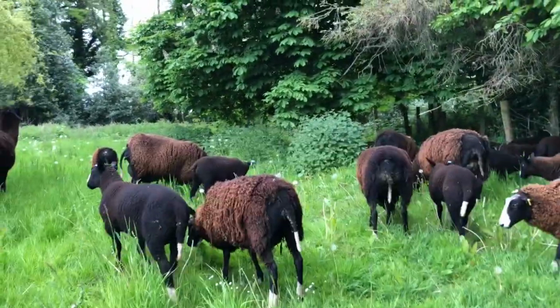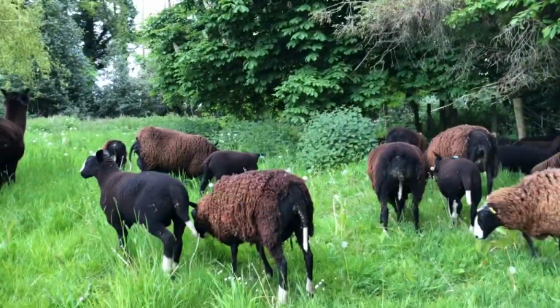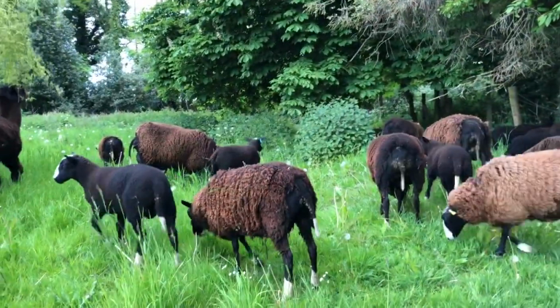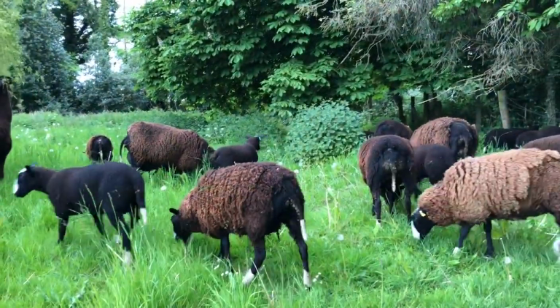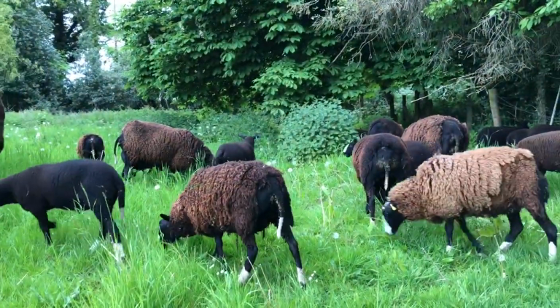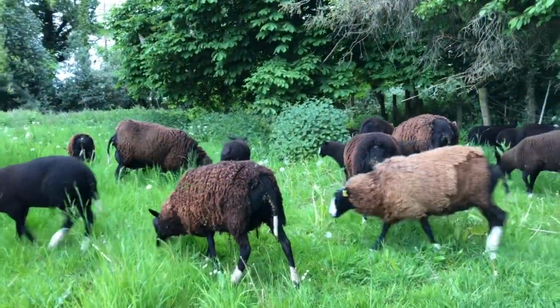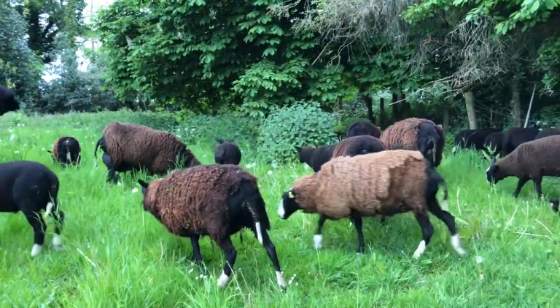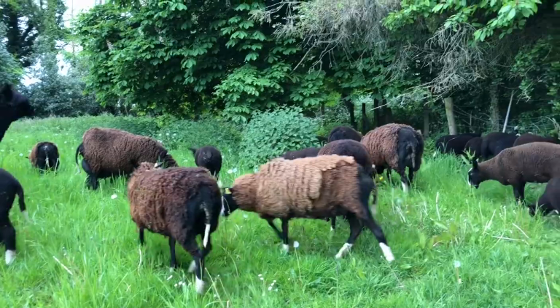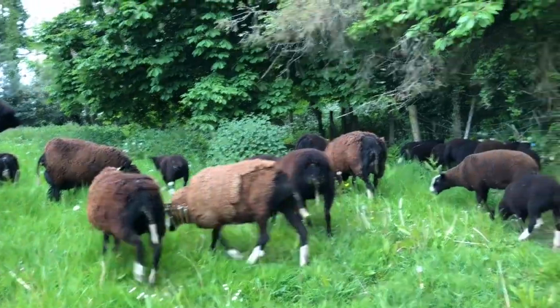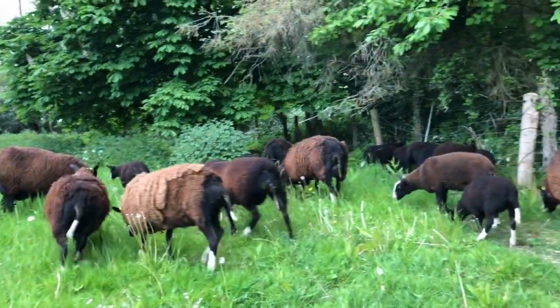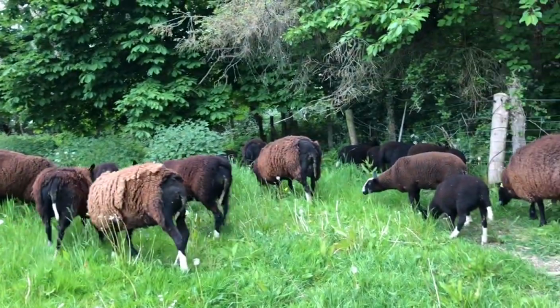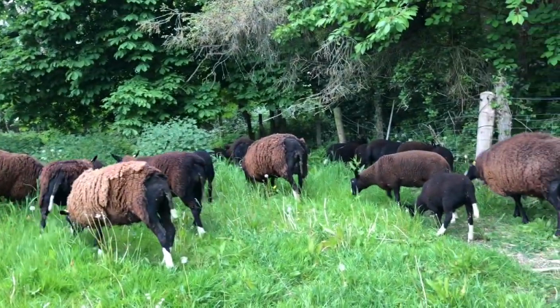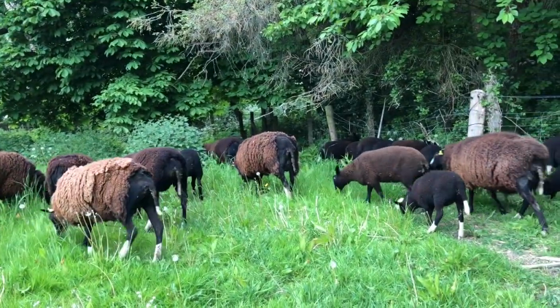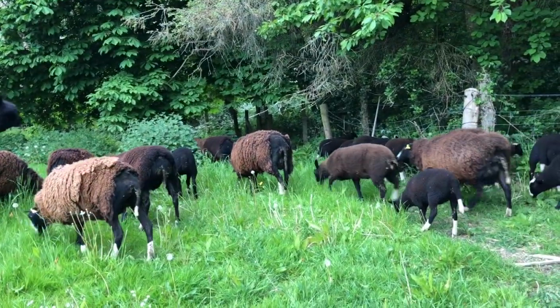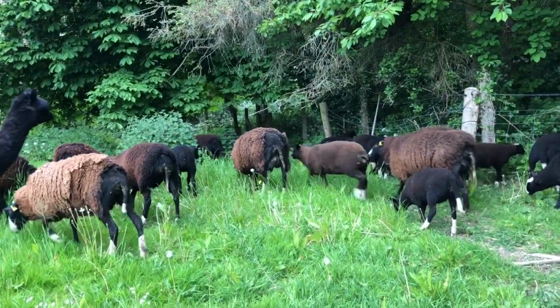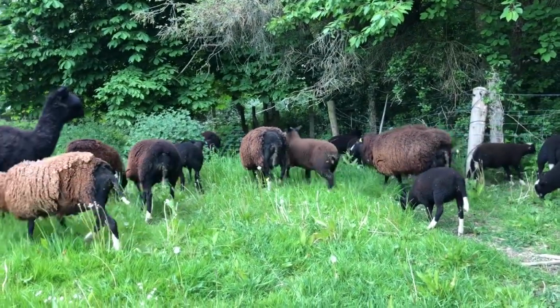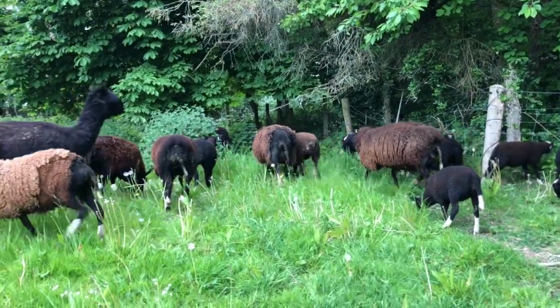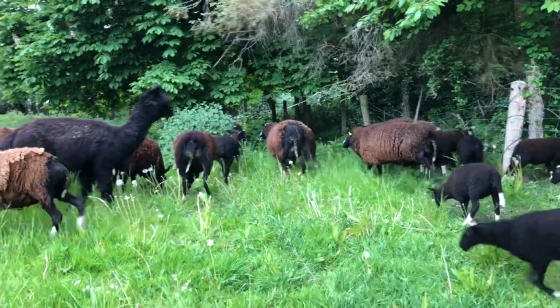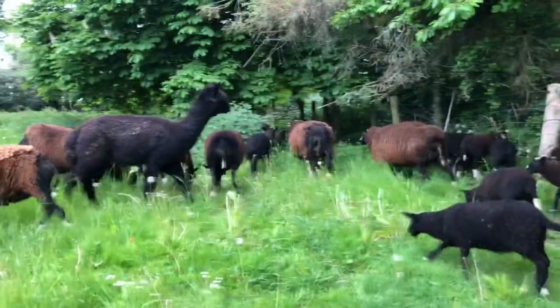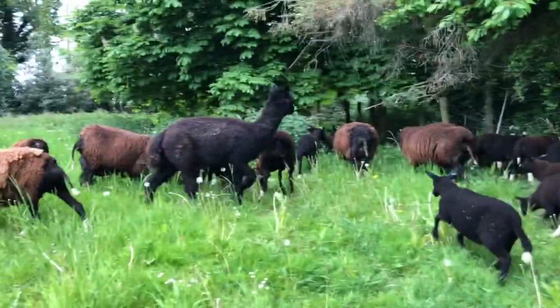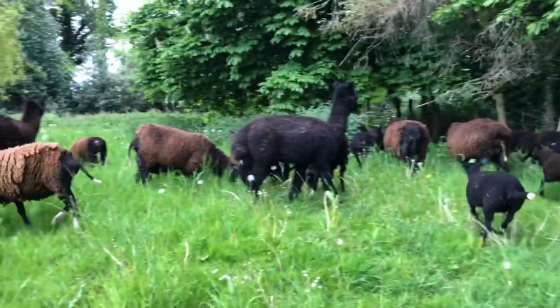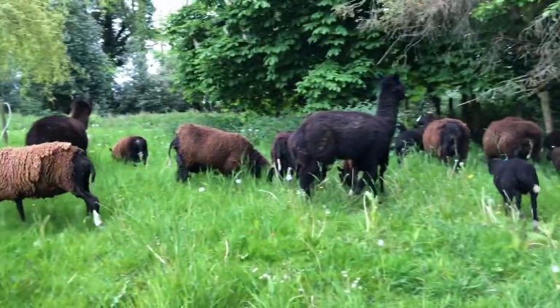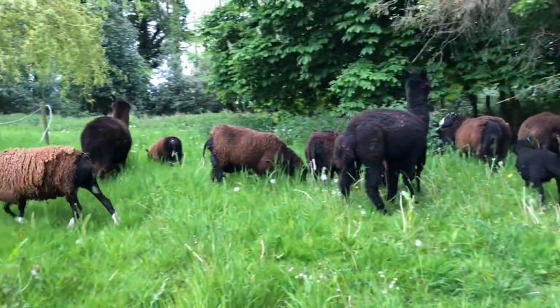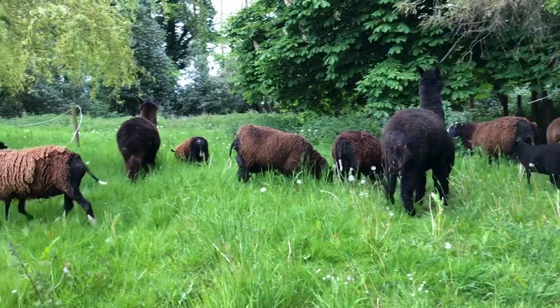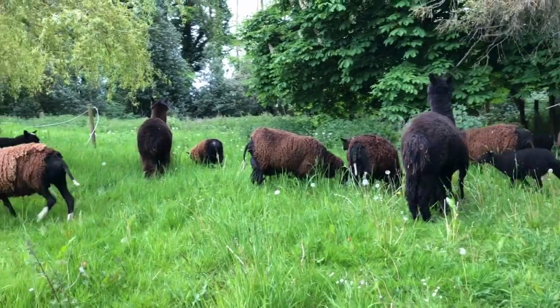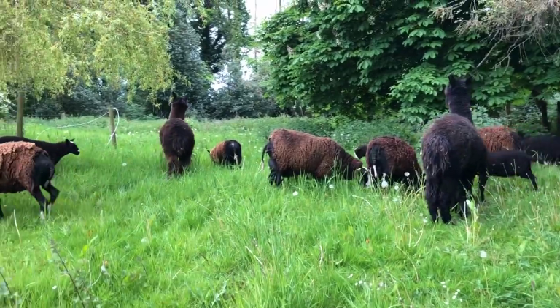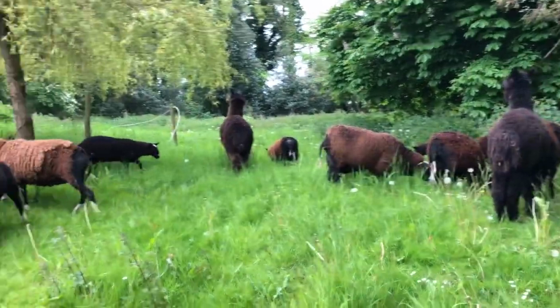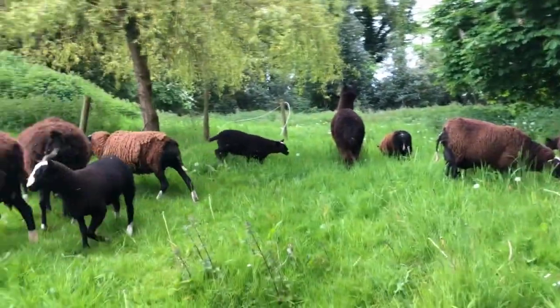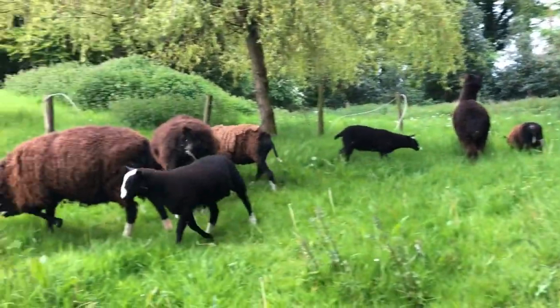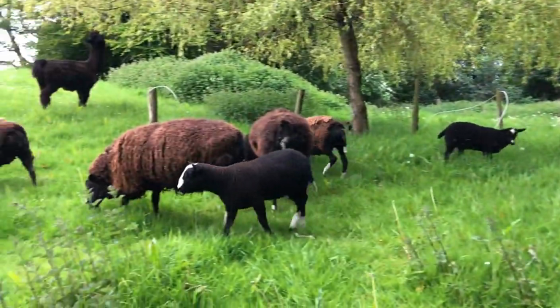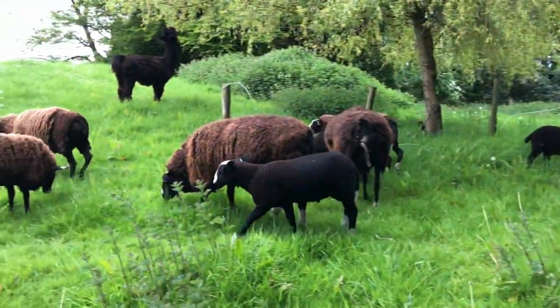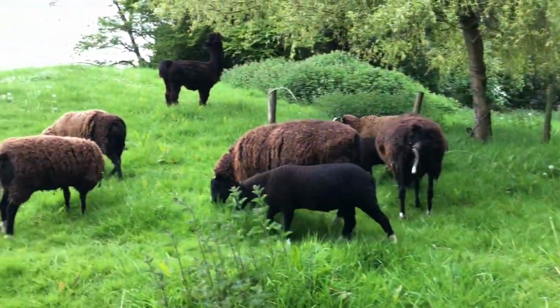They have a mineral lick and as much of that as they want, but the first thing they go for in the field are the deep-rooted dandelions.